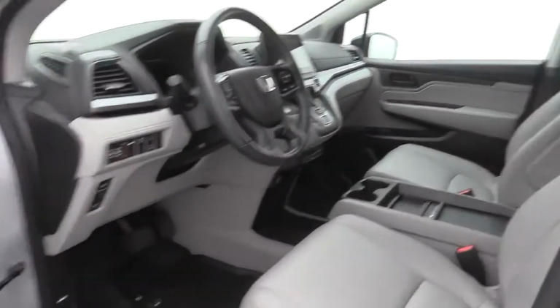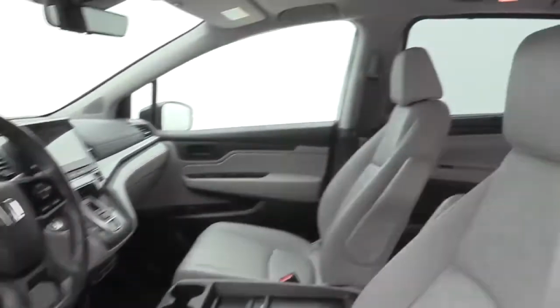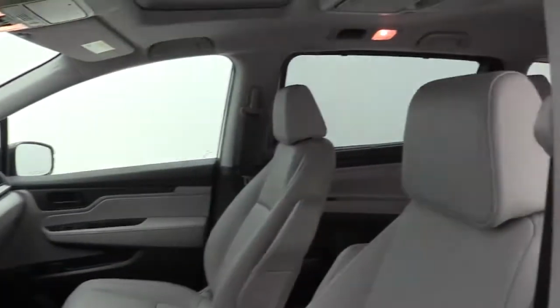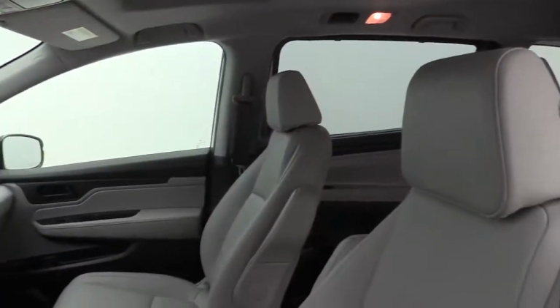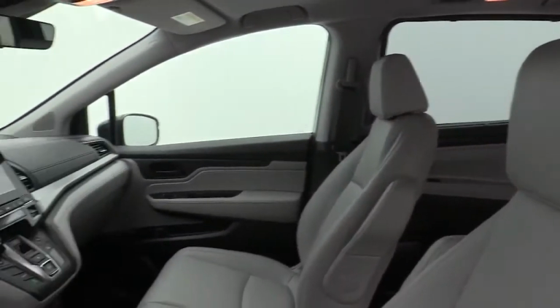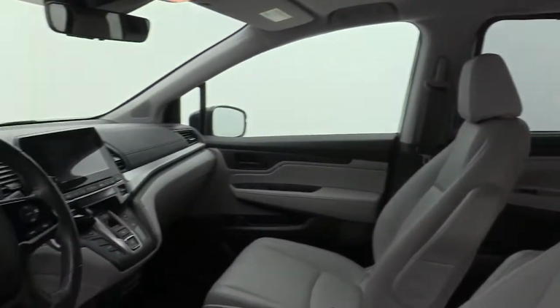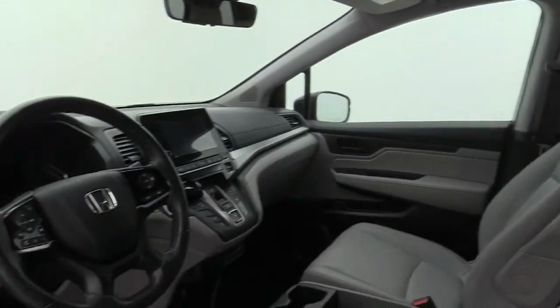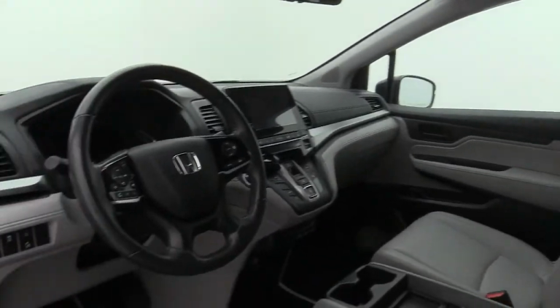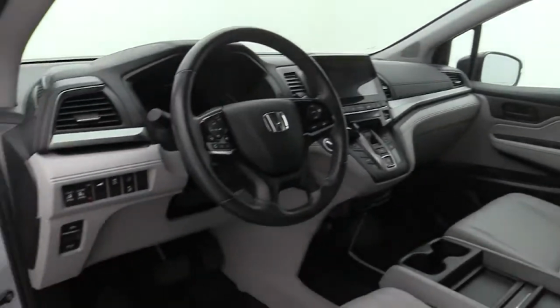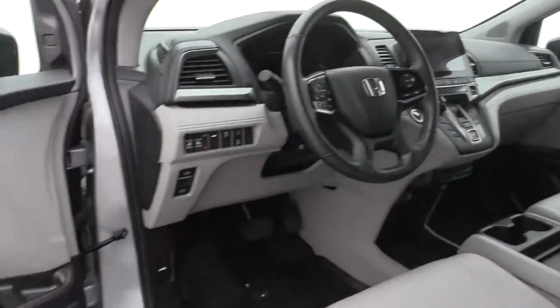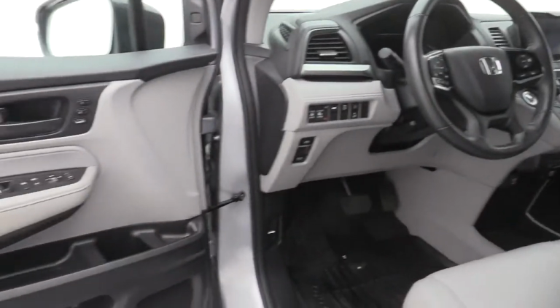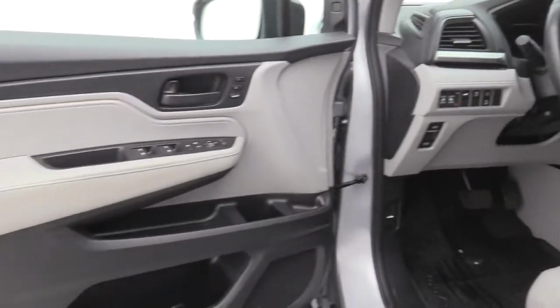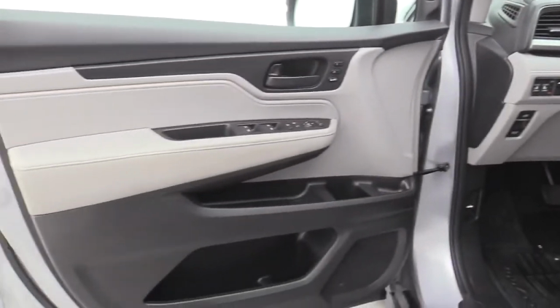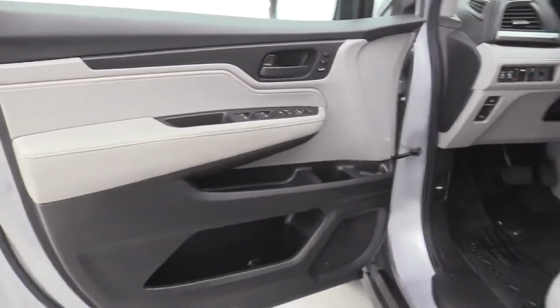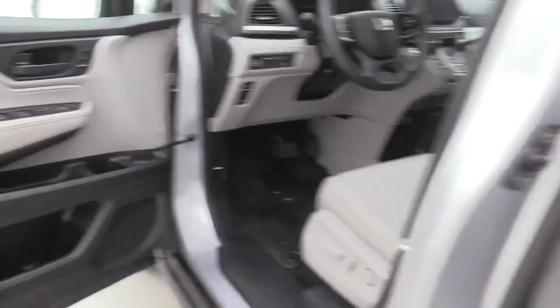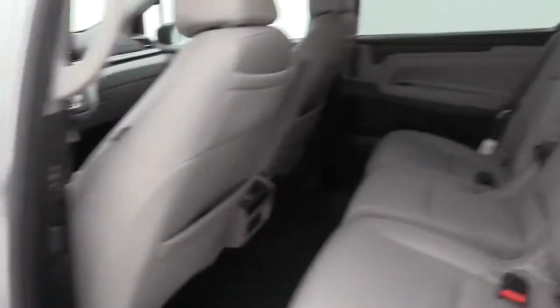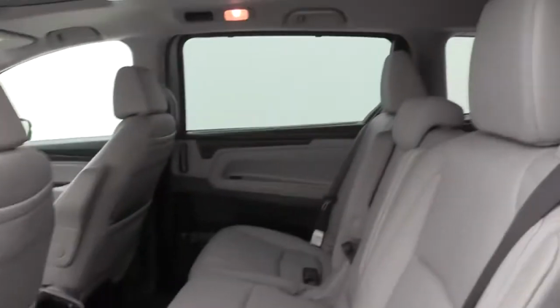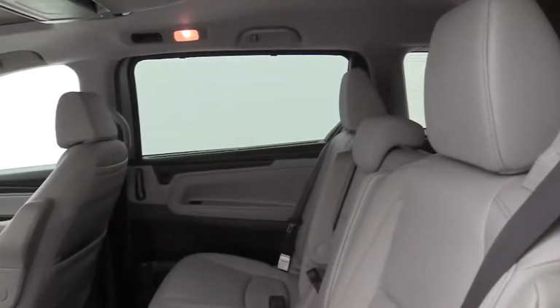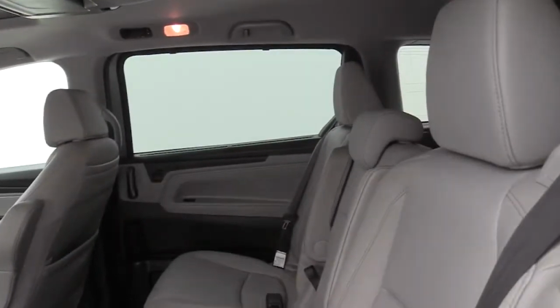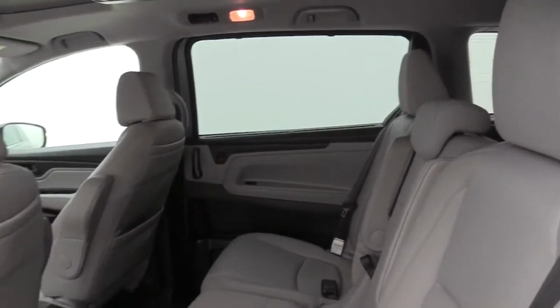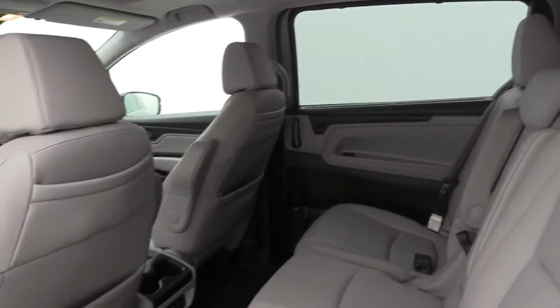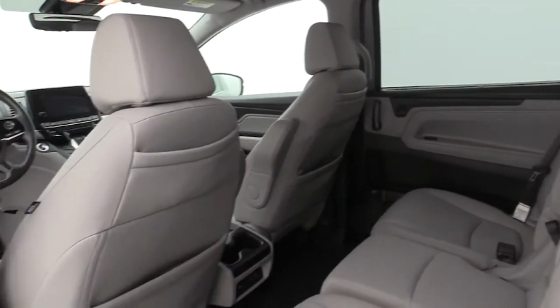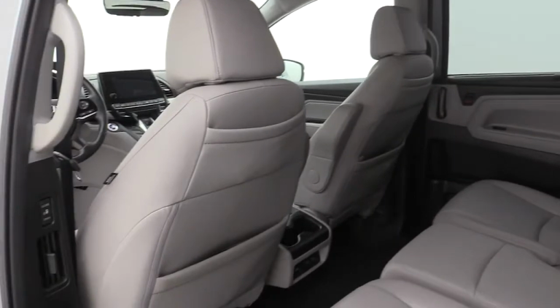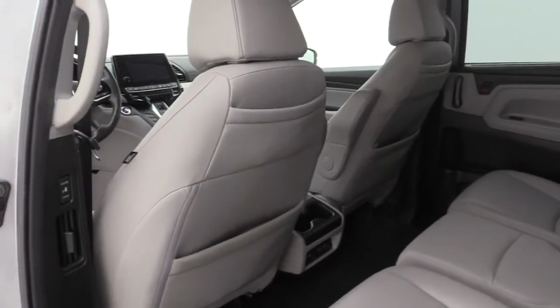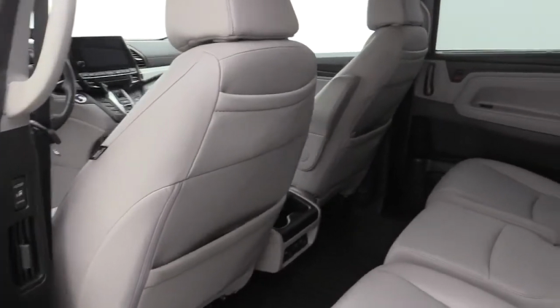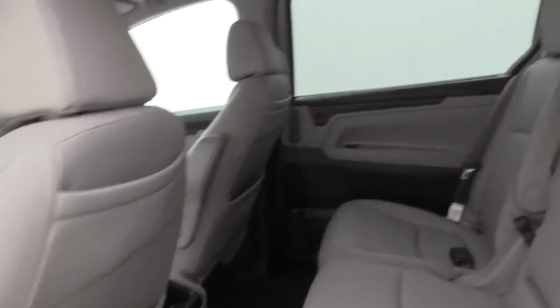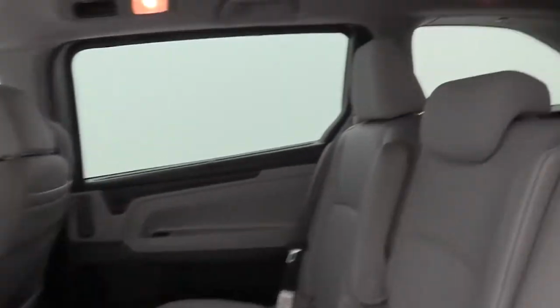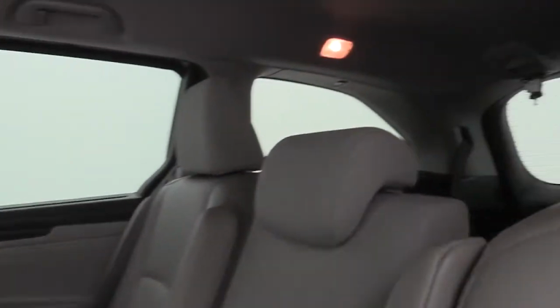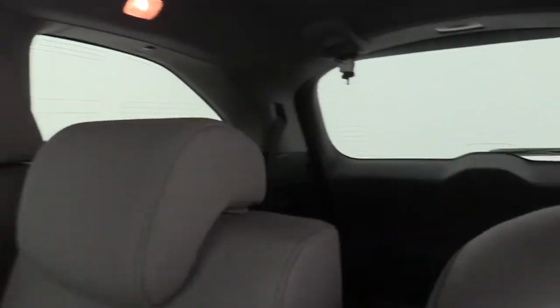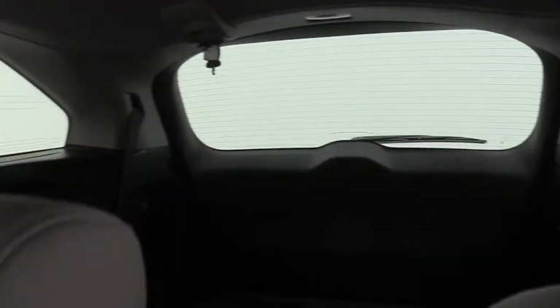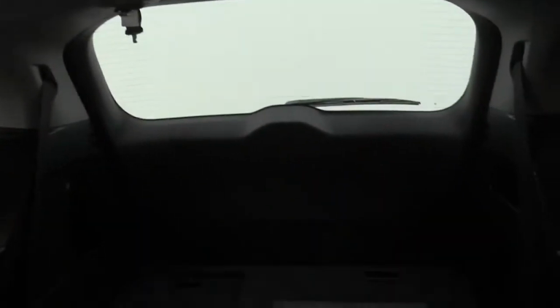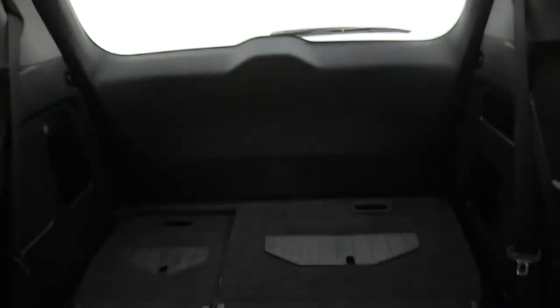These are just some of the great options this vehicle comes with: navigation system, power liftgate, adaptive cruise control, electronic stability control, and Bluetooth.